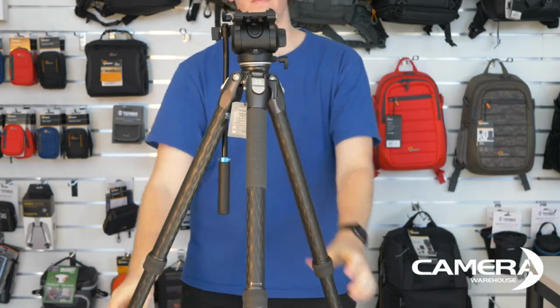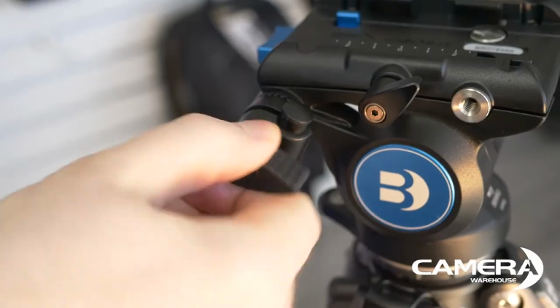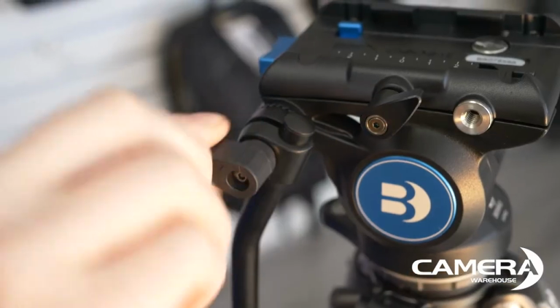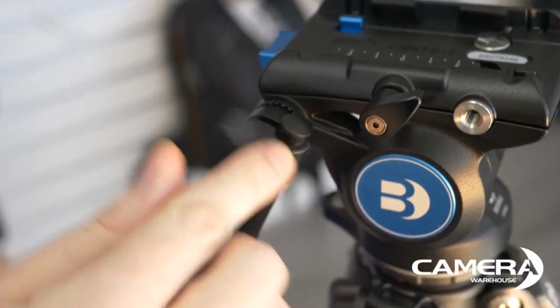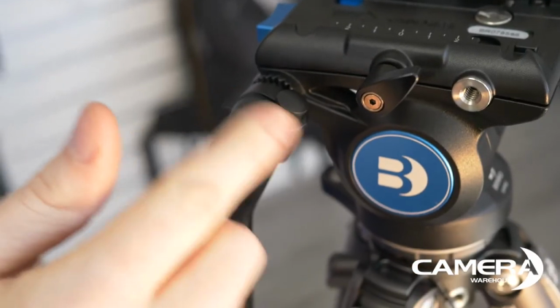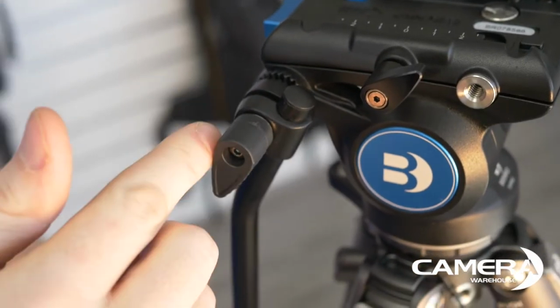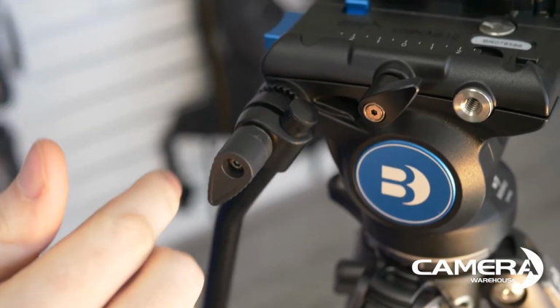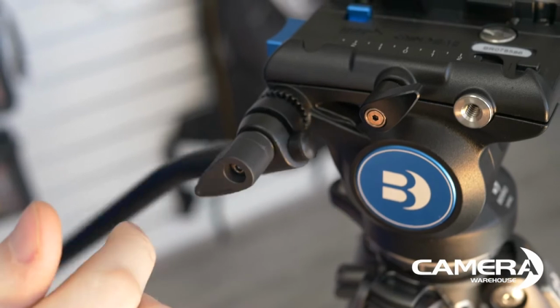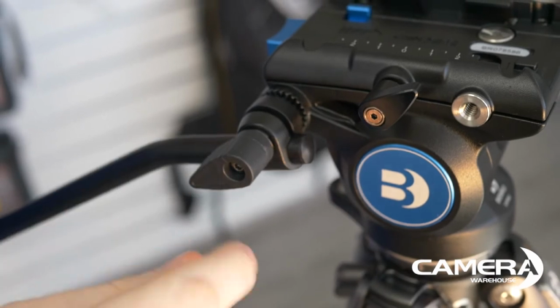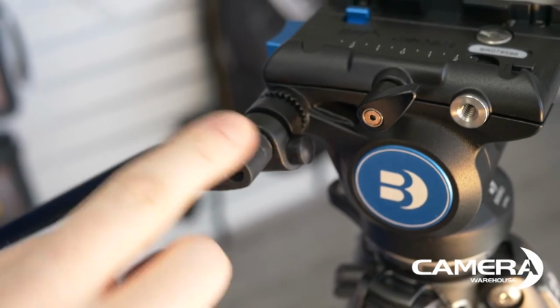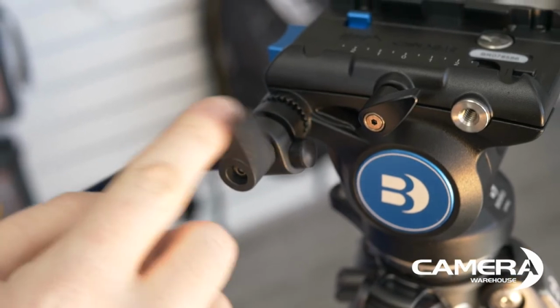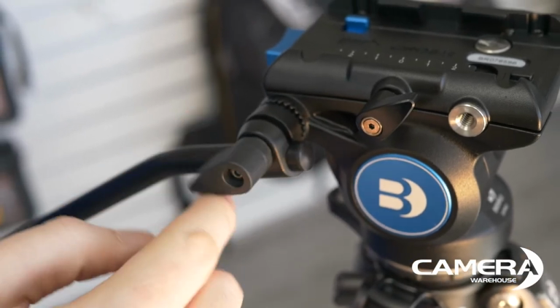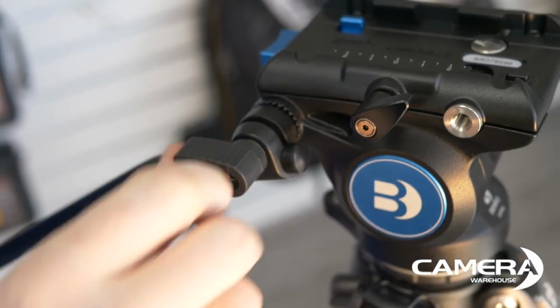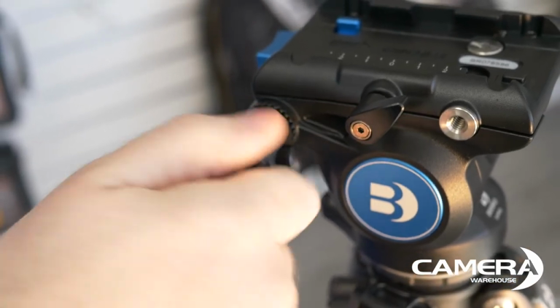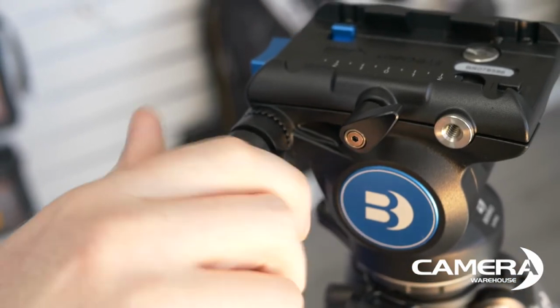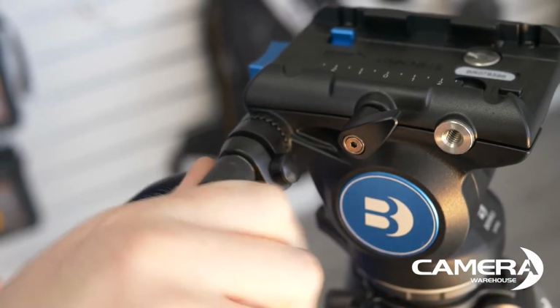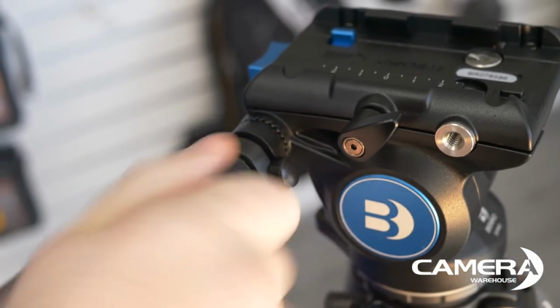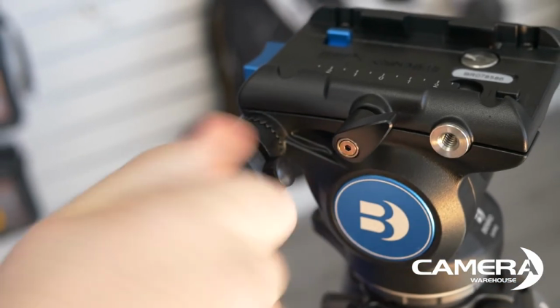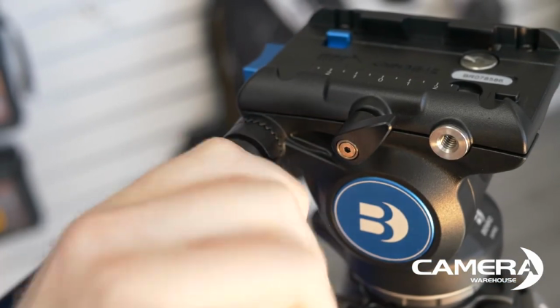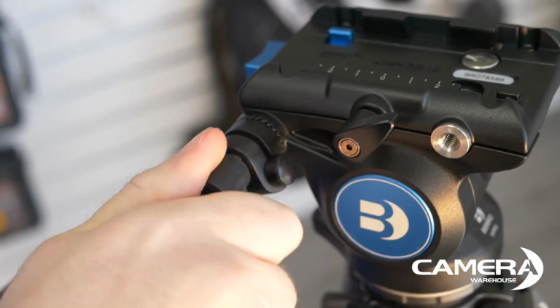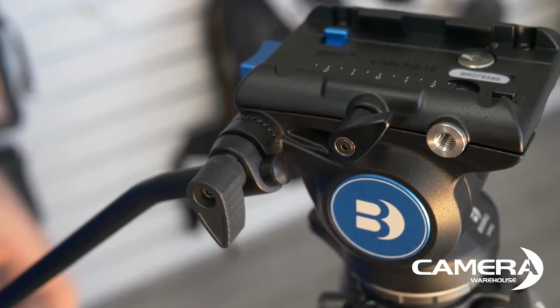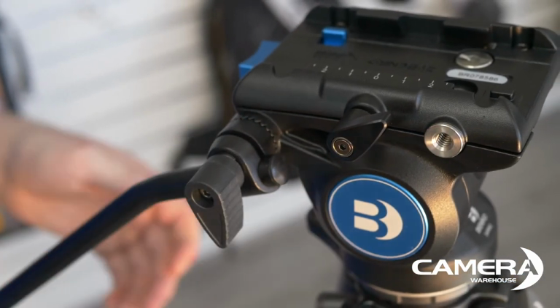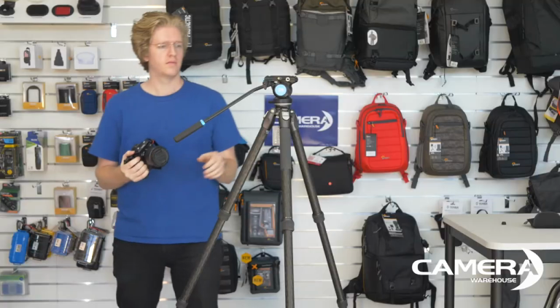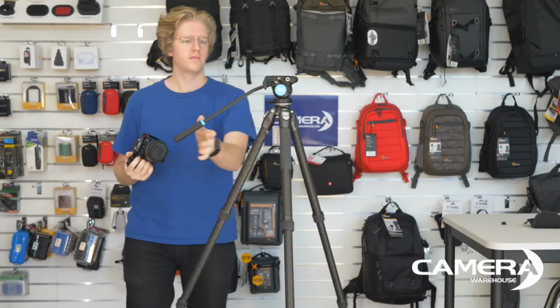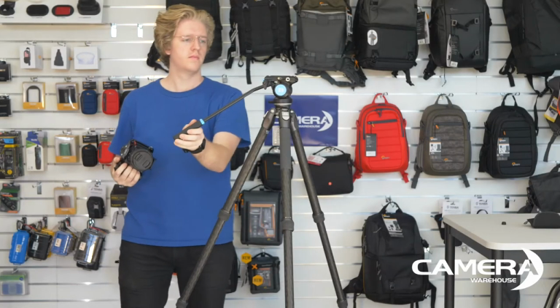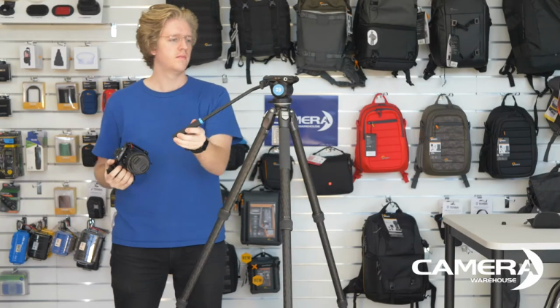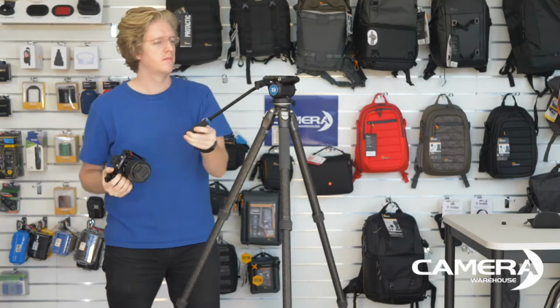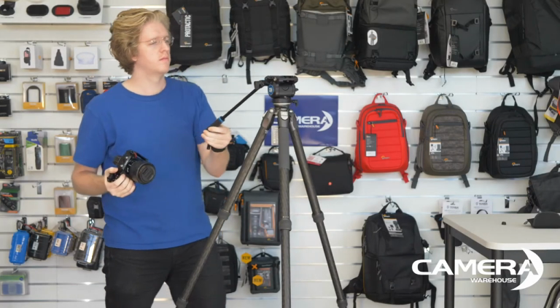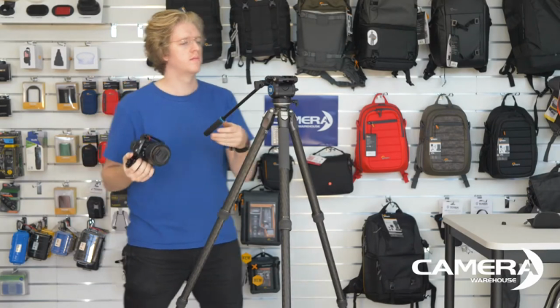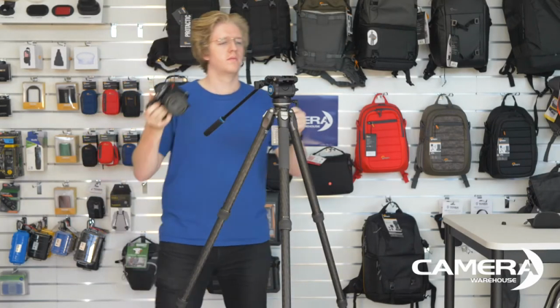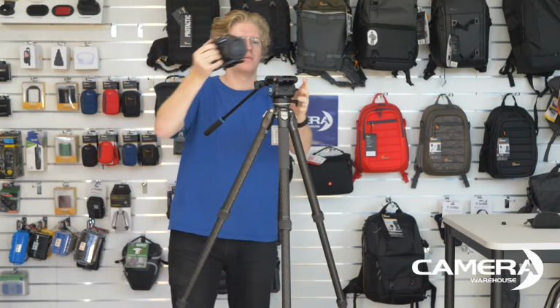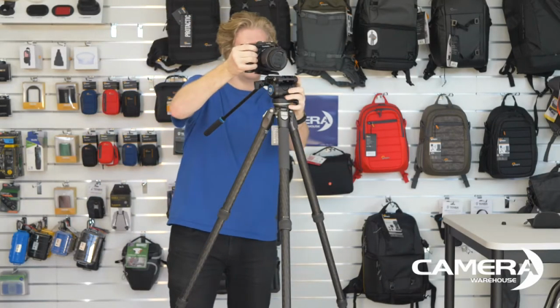This has a massive pan-tilt bar. When adjusting, don't grind those locking teeth. It's a tall 1.64m high tripod.